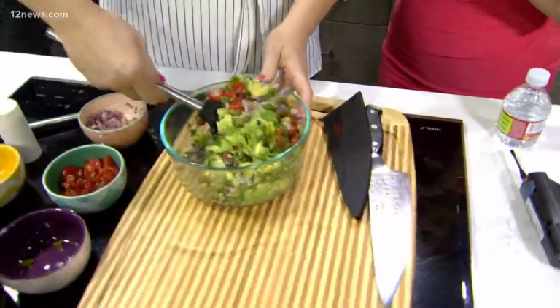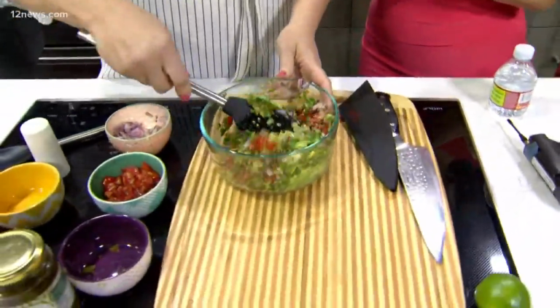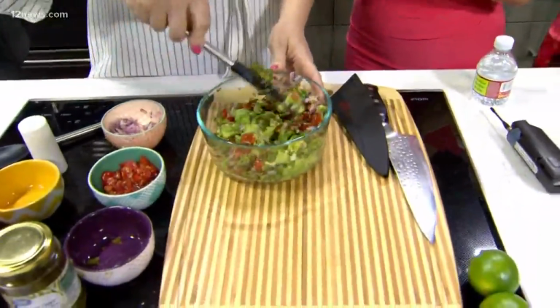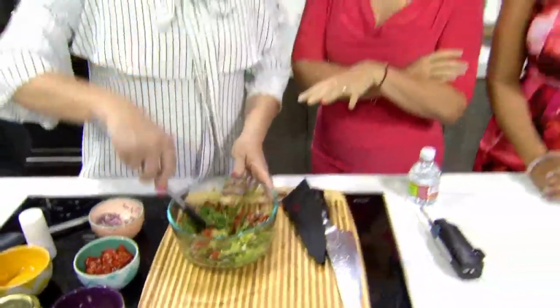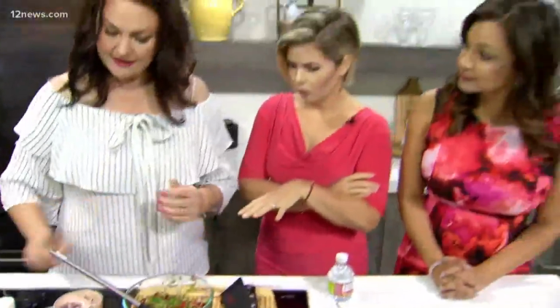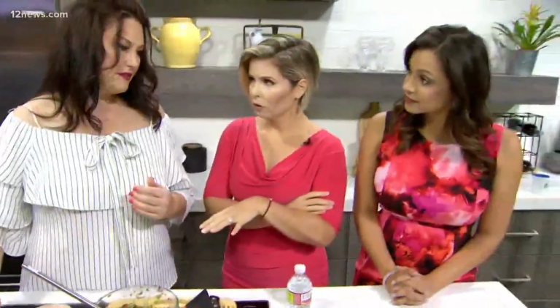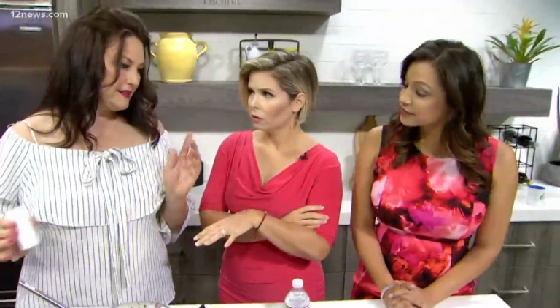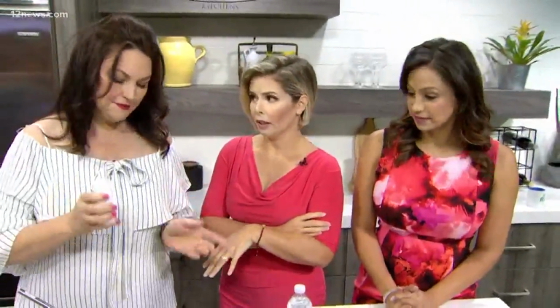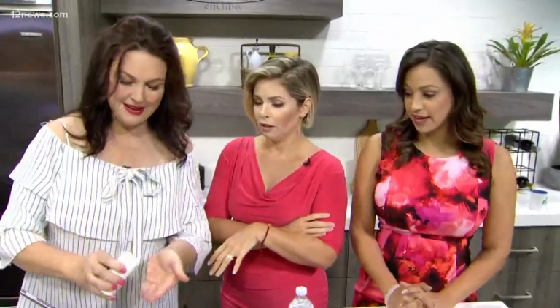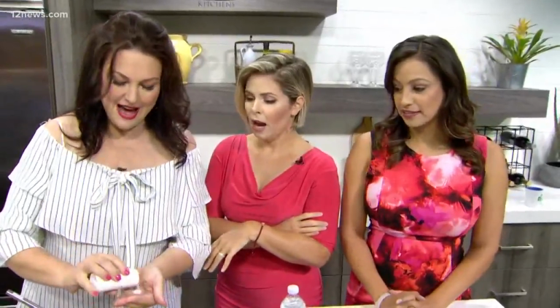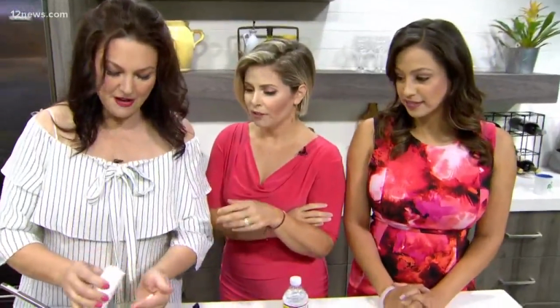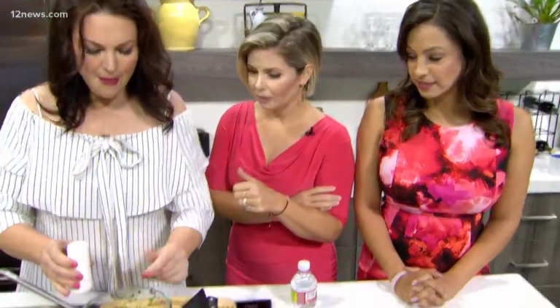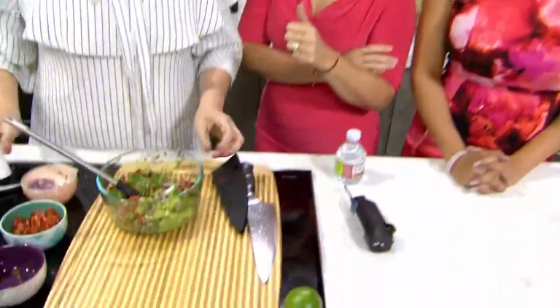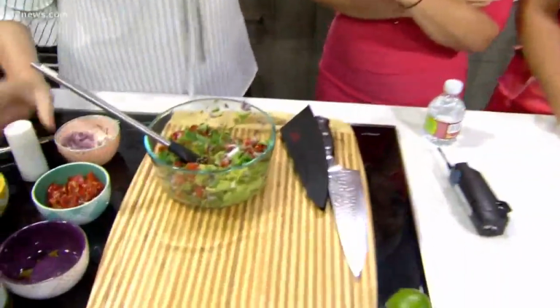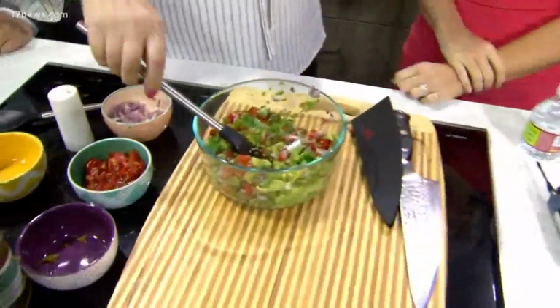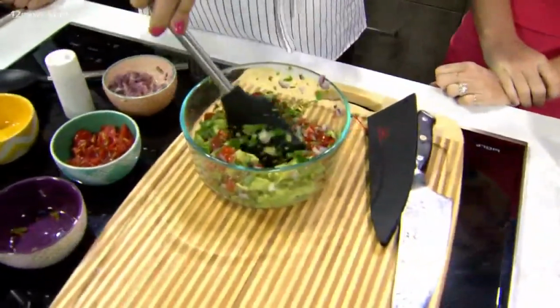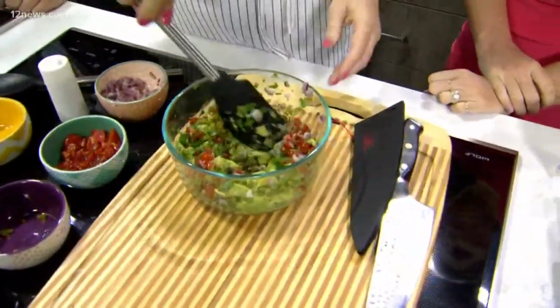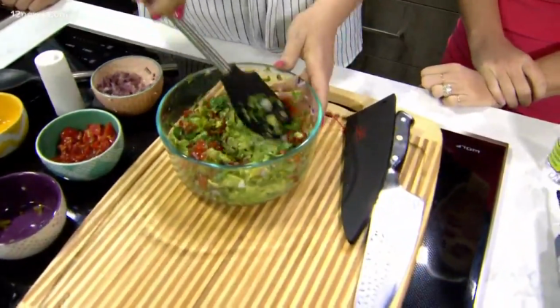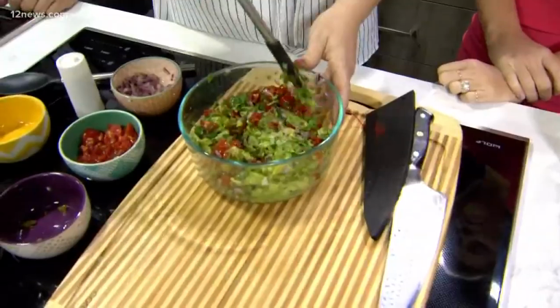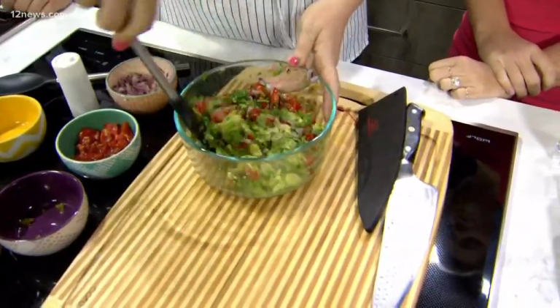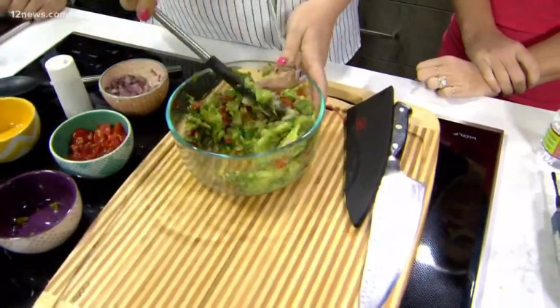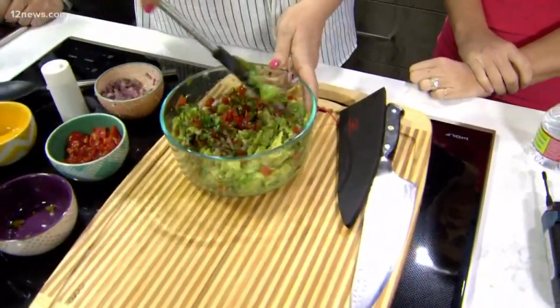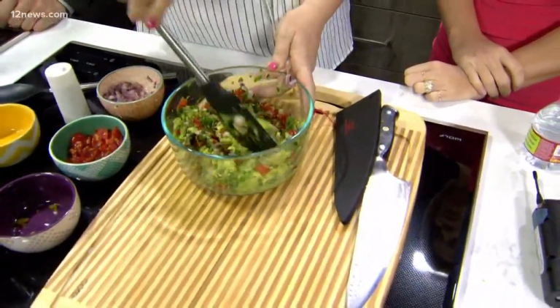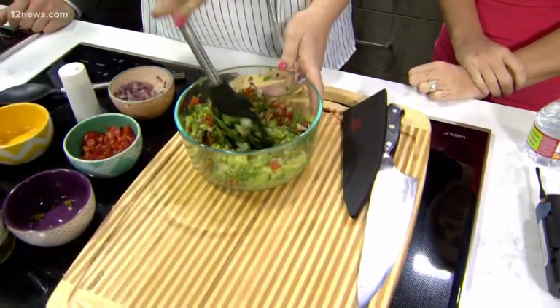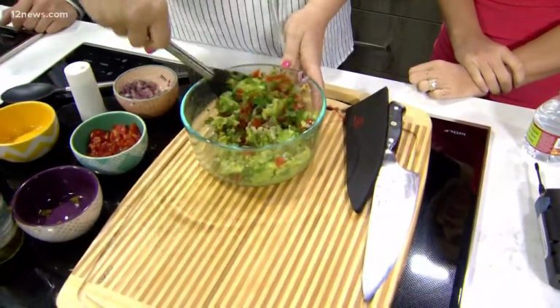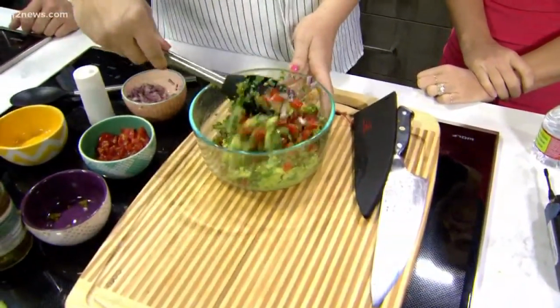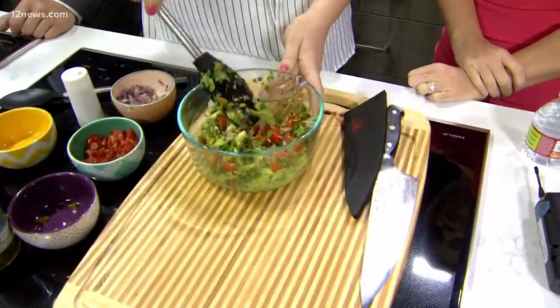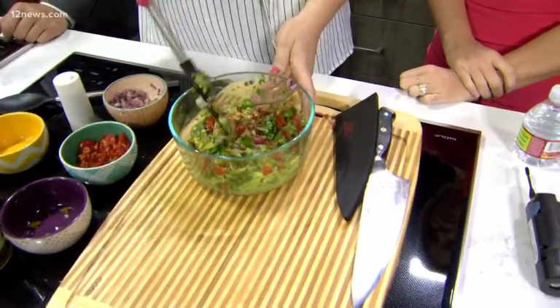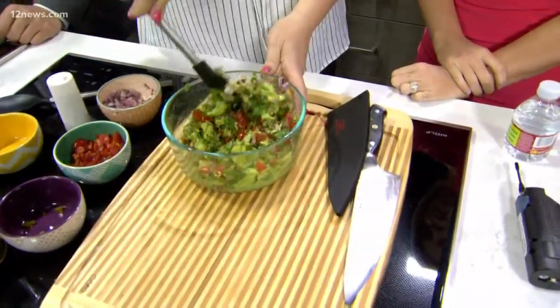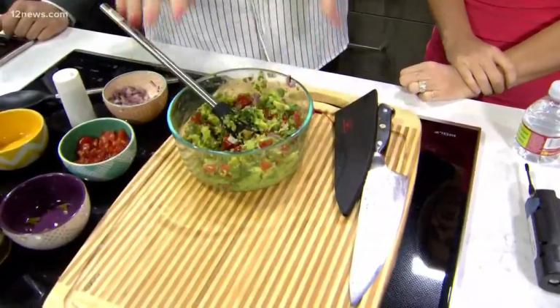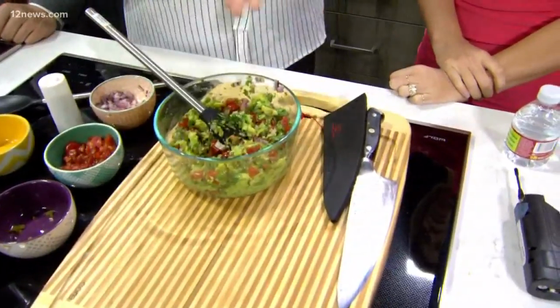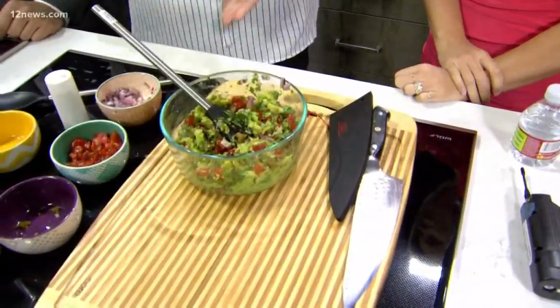Do you like to add salt? I definitely add salt — about a teaspoon. But it really does vary; I think it depends on how ripe the avocados are. Do it to taste, but as a guideline you're going to roughly go in with at least a teaspoon of salt.